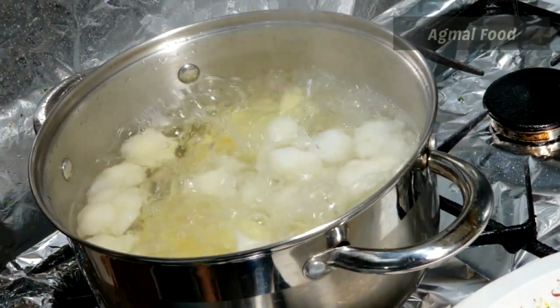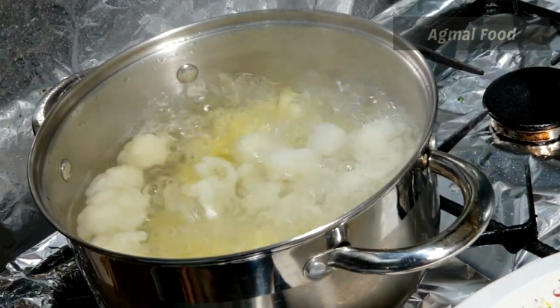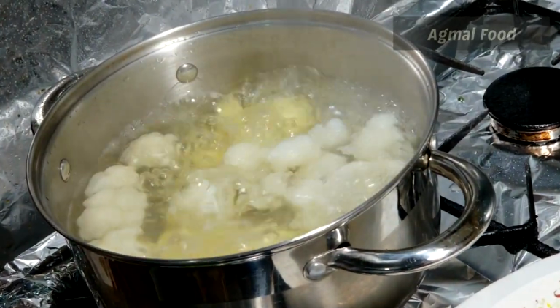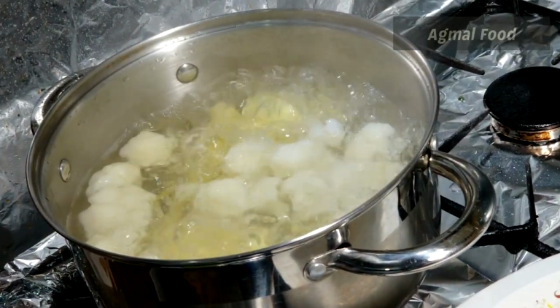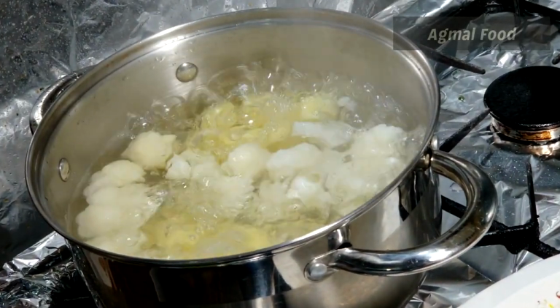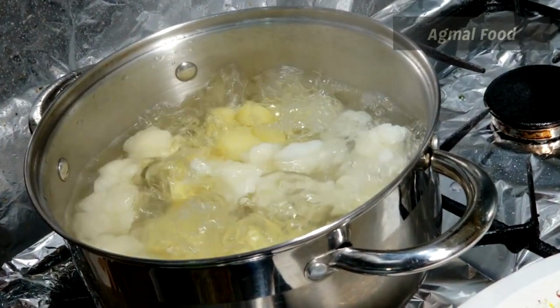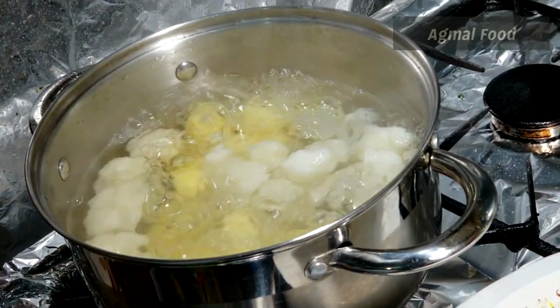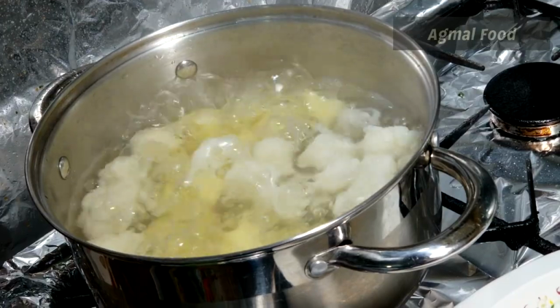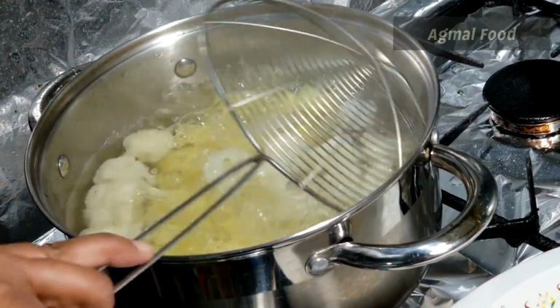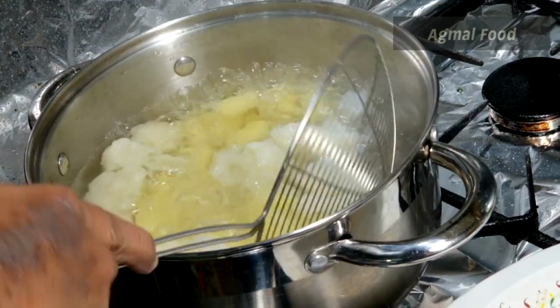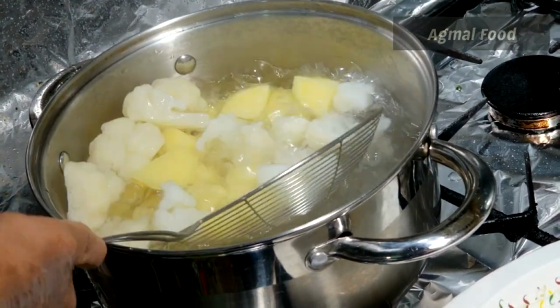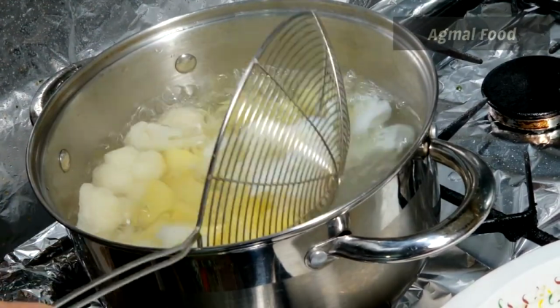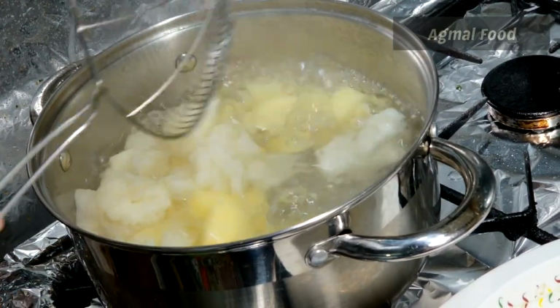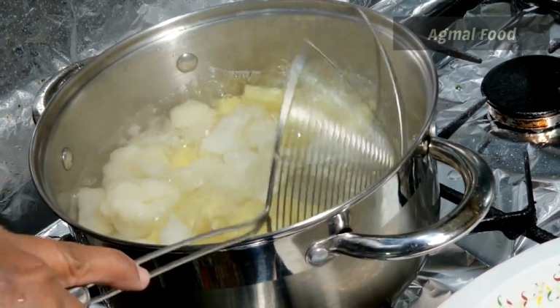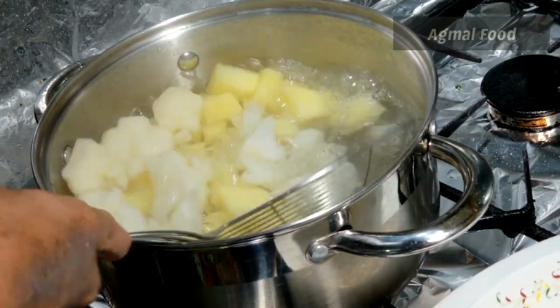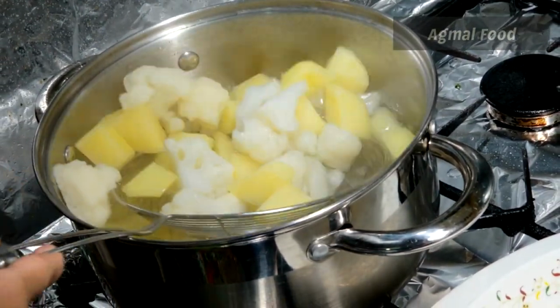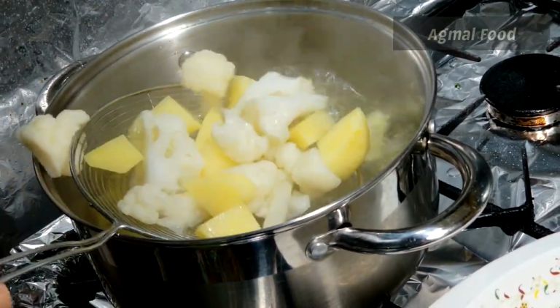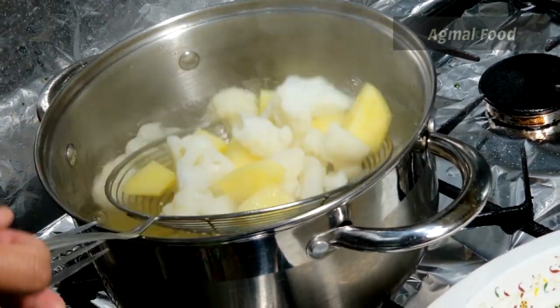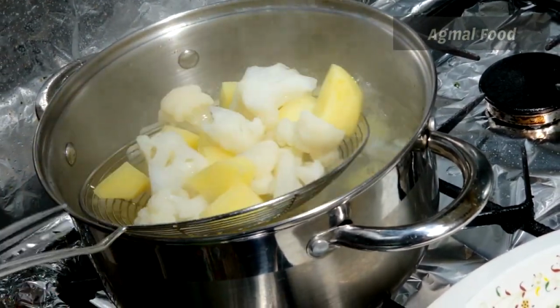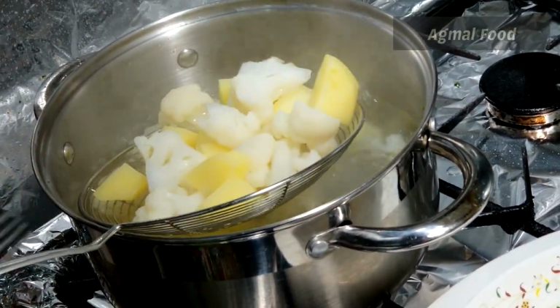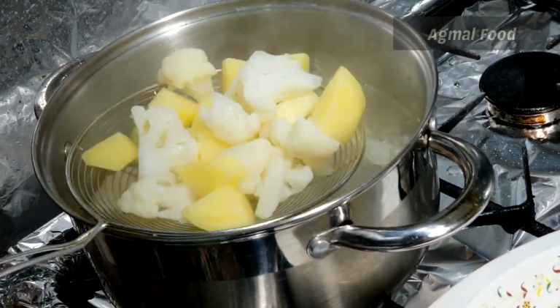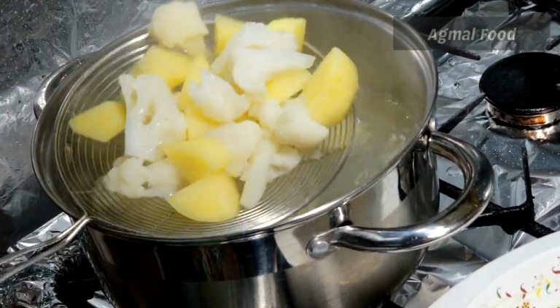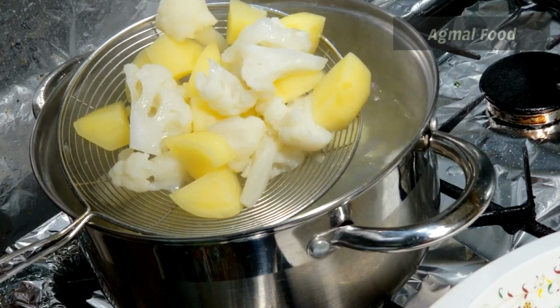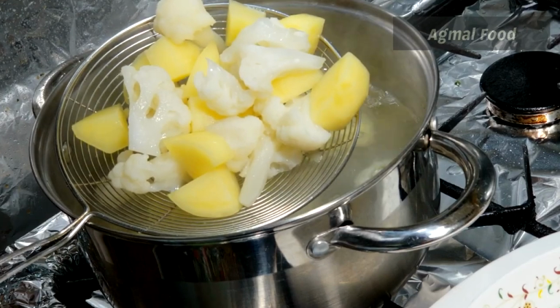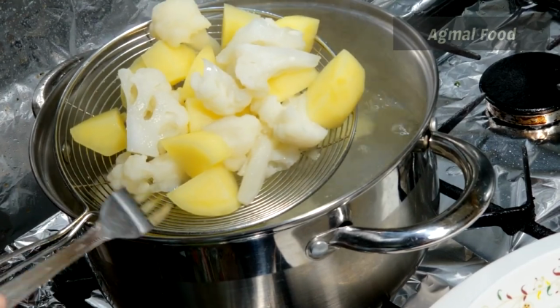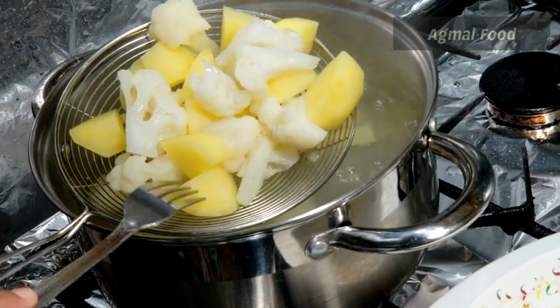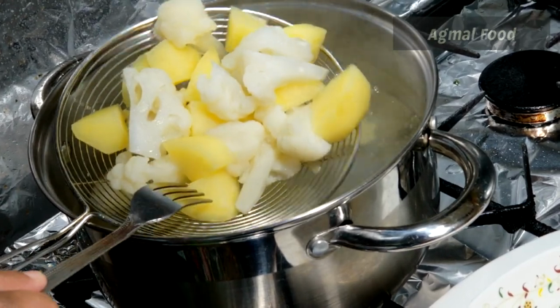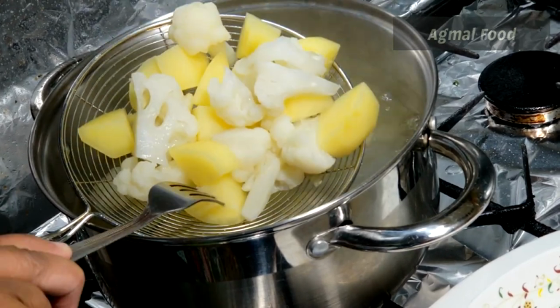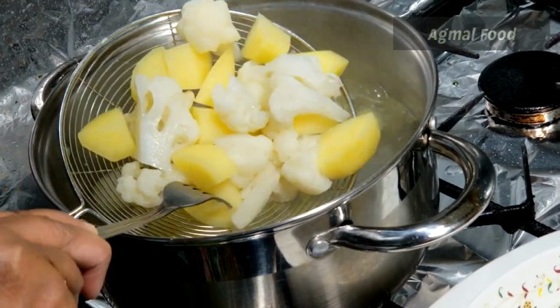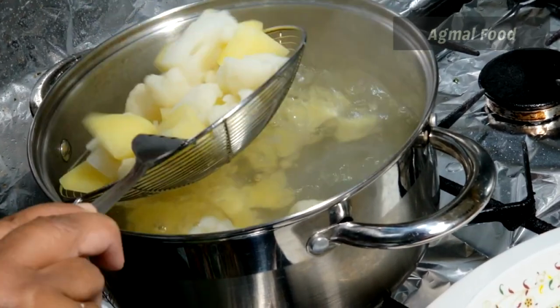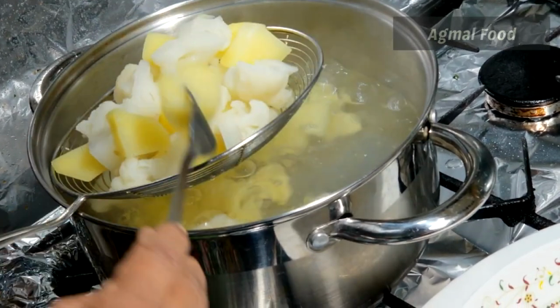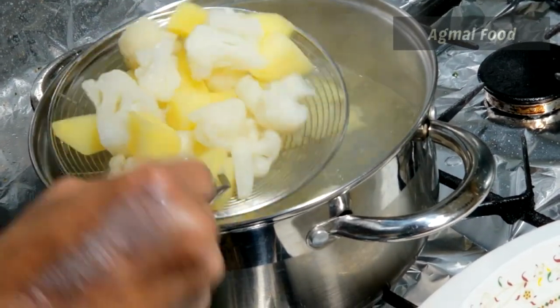We will add a little bit of cauliflower. We will add it to 90% of our ingredients, and then we will add 10% of our ingredients.